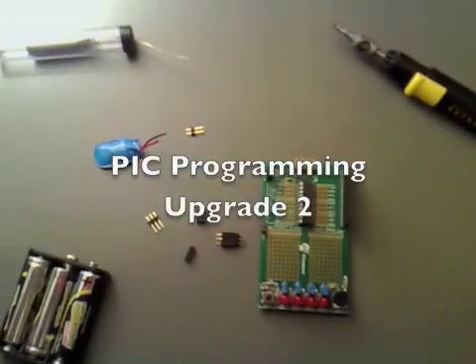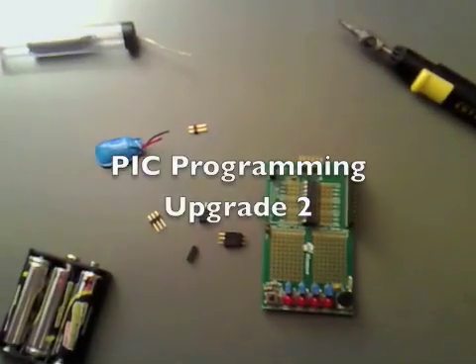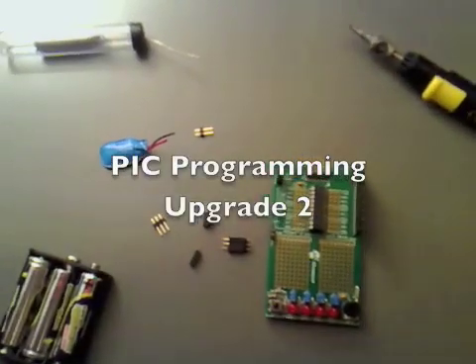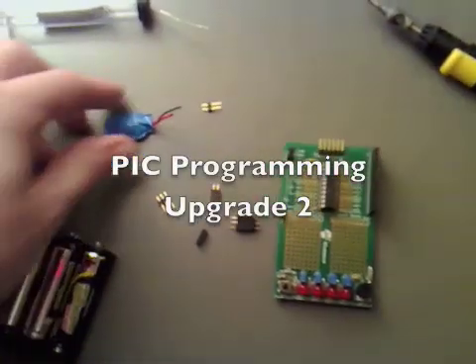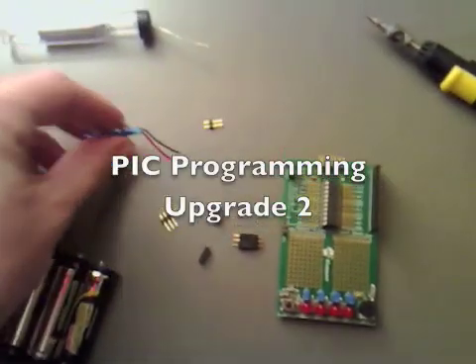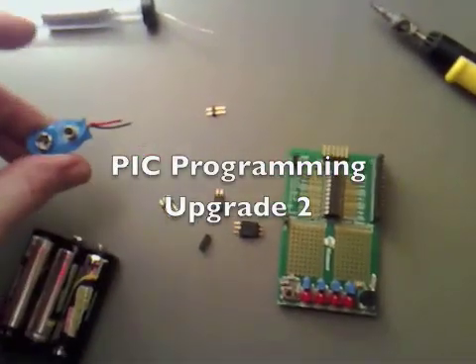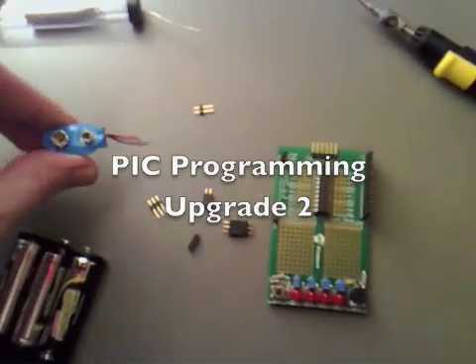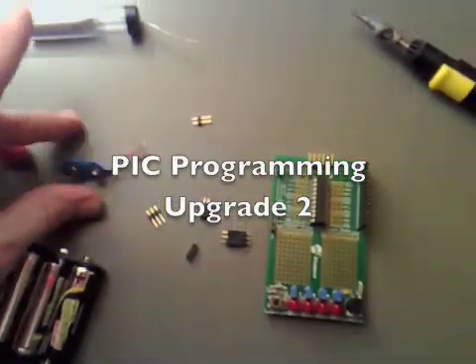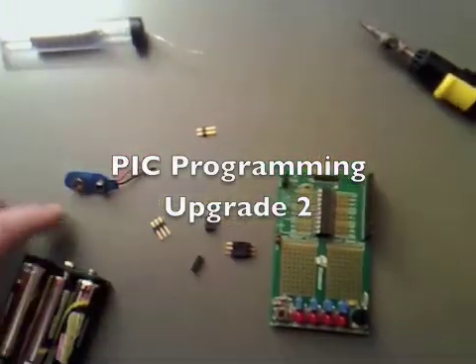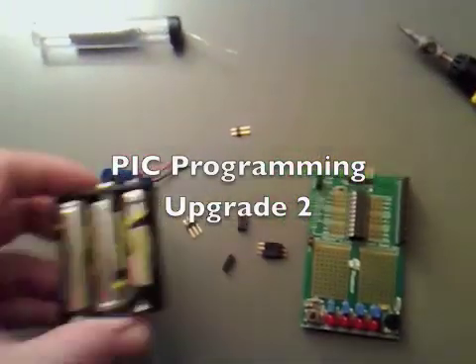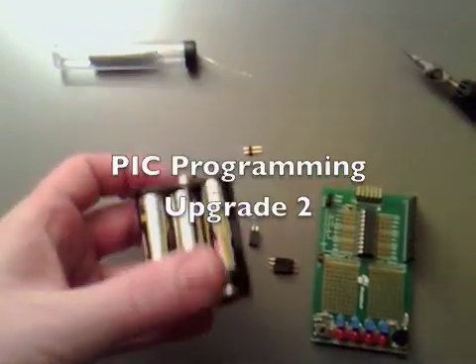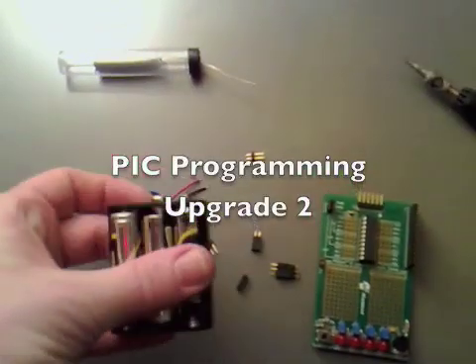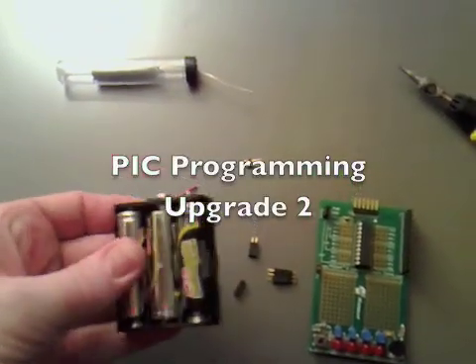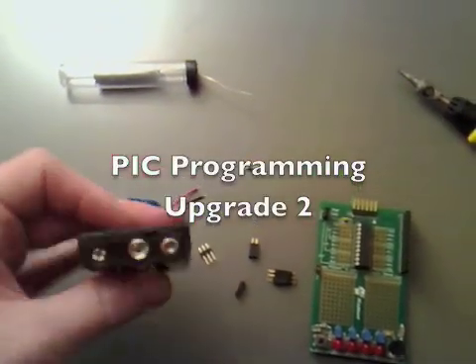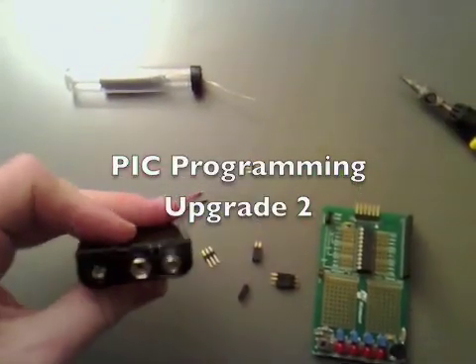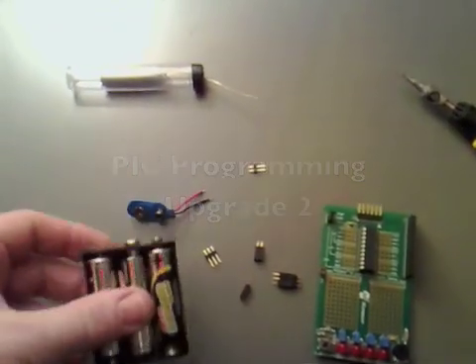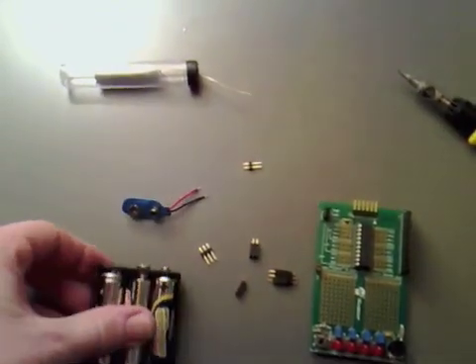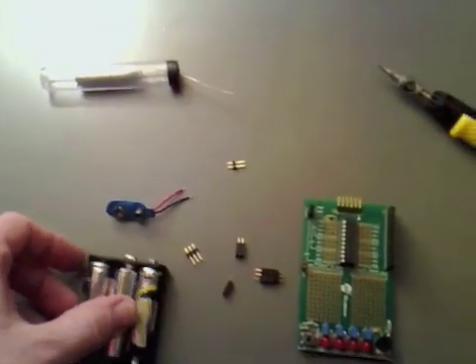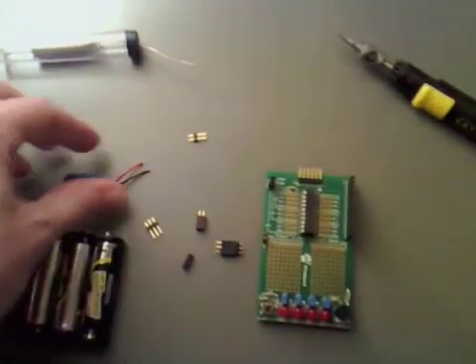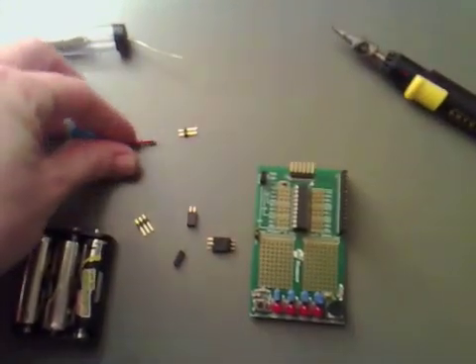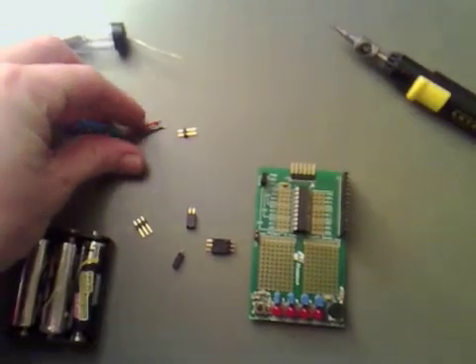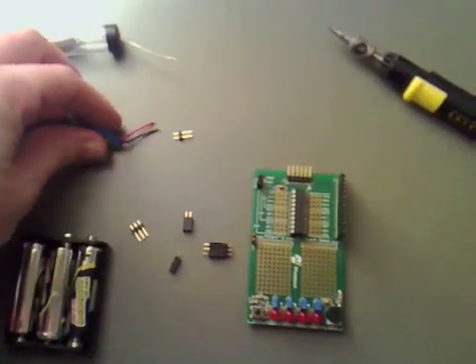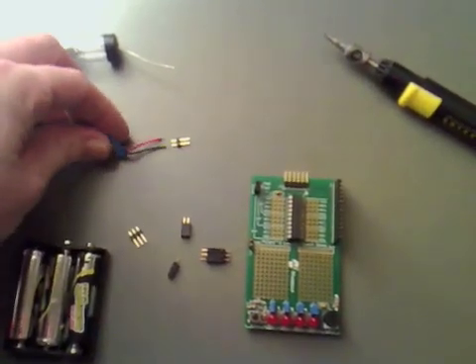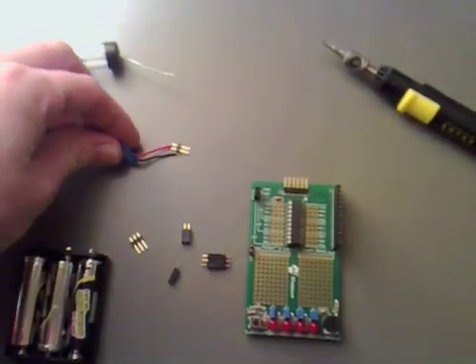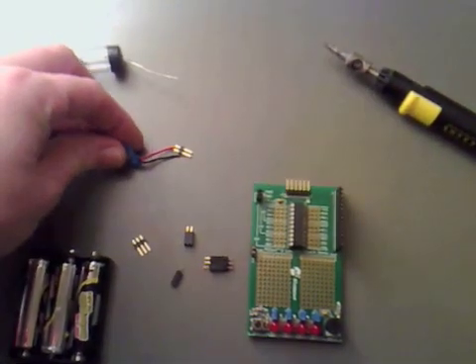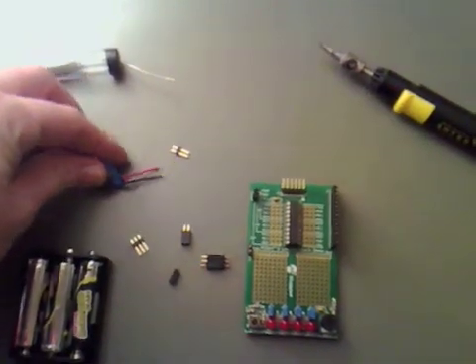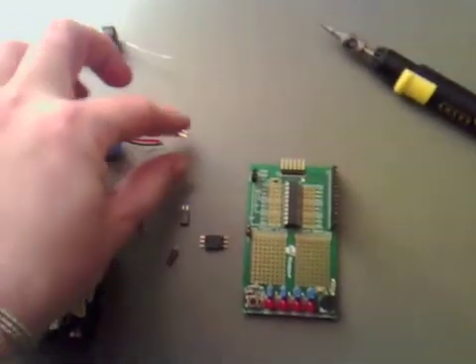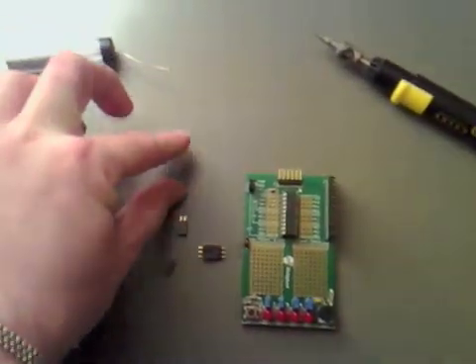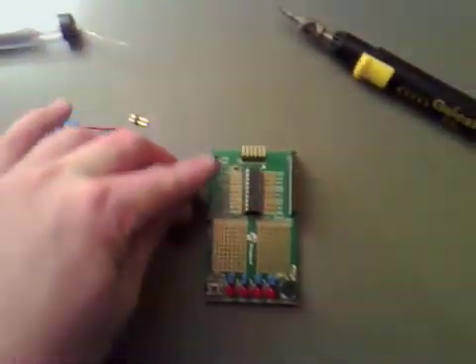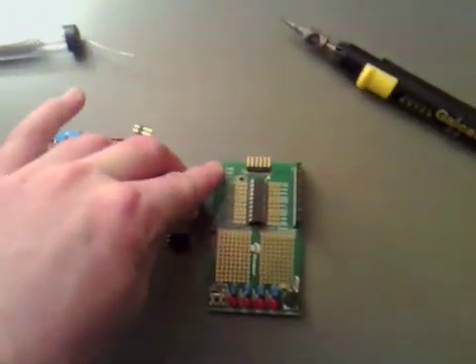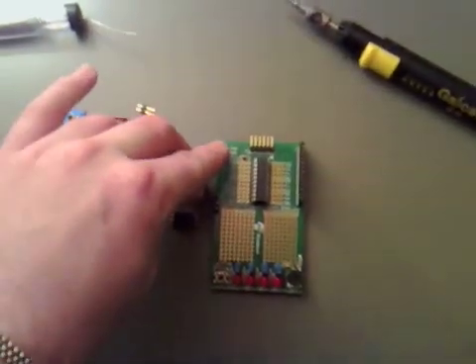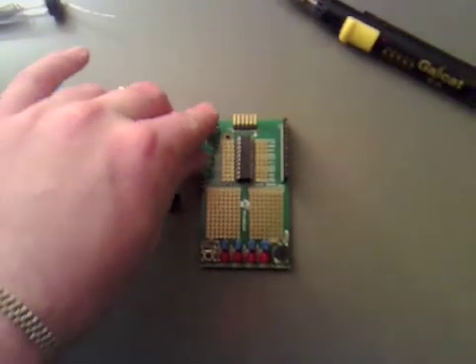I think I've got everything I need now together. I've got a little battery clip and I've got three AA batteries for the power source. I'm going to solder them onto the connections so I can plug that directly into power of the board.